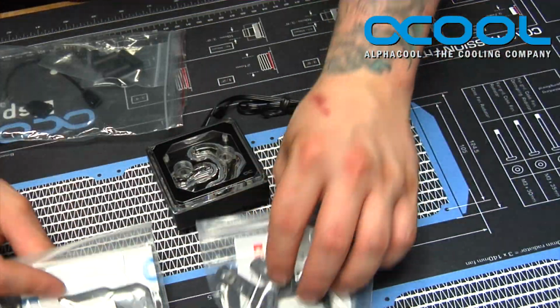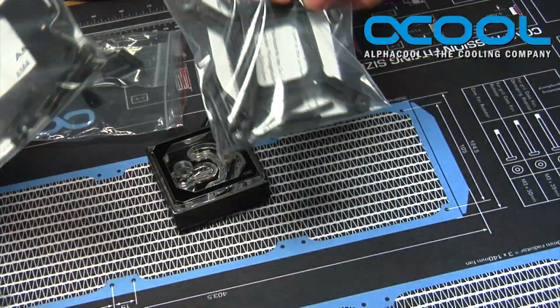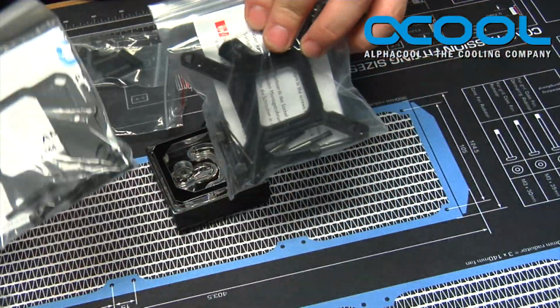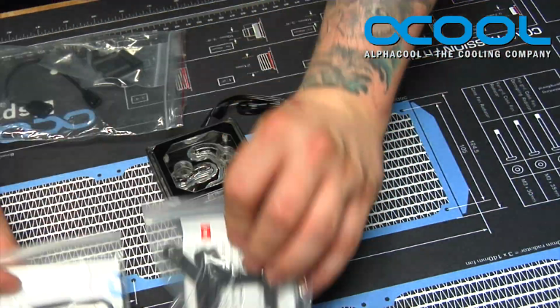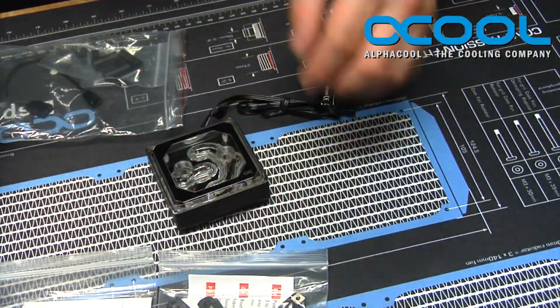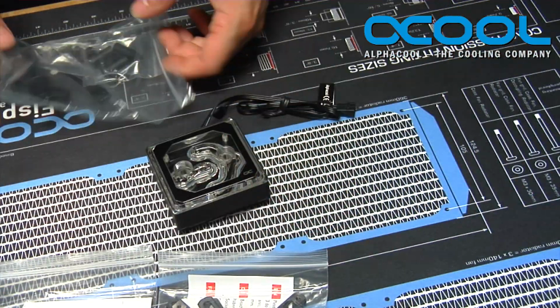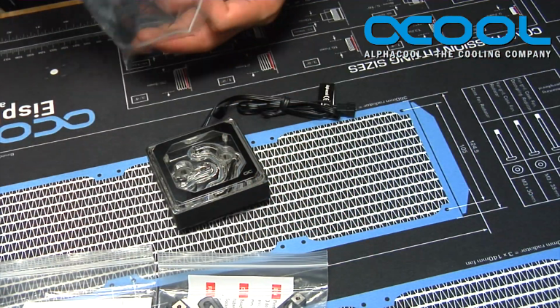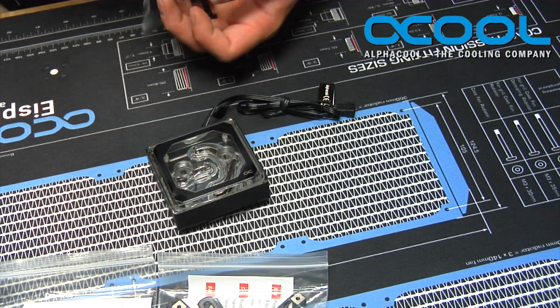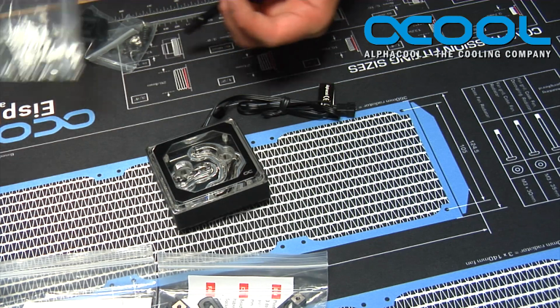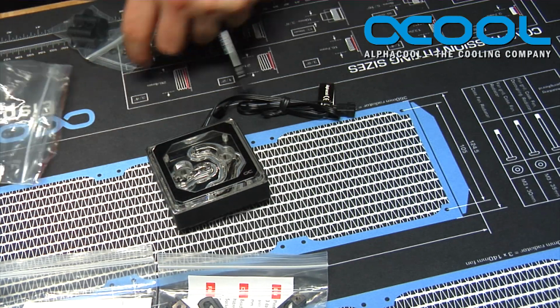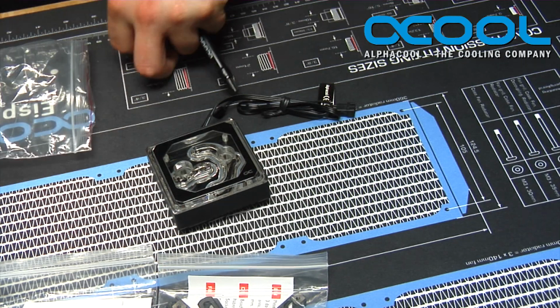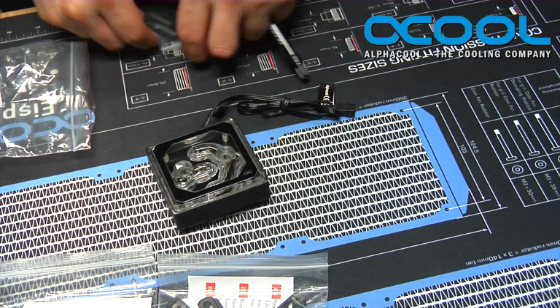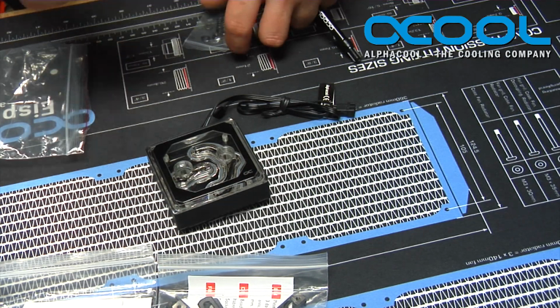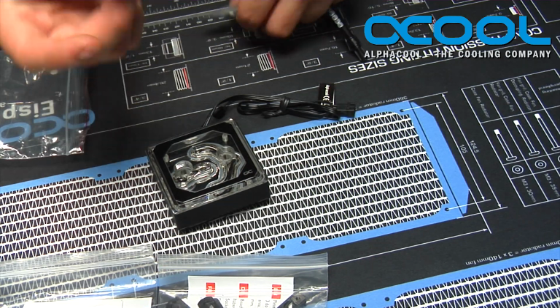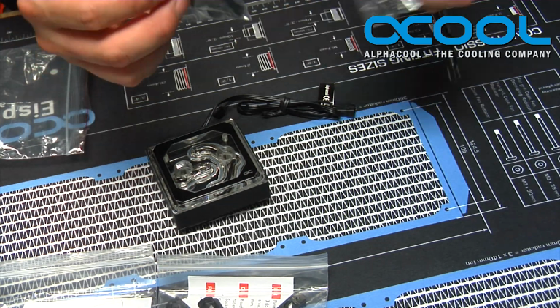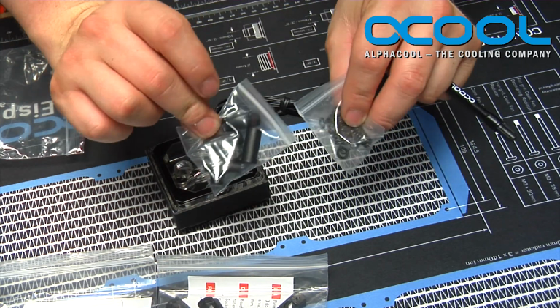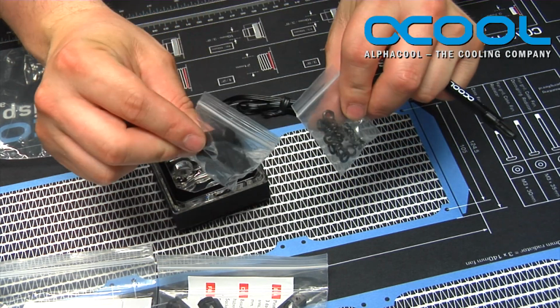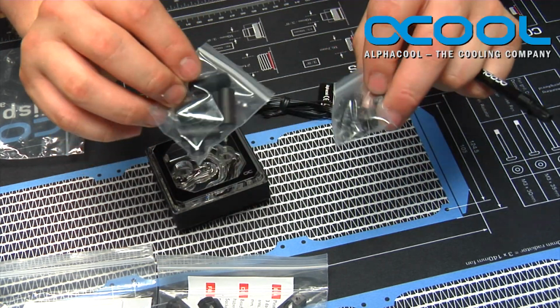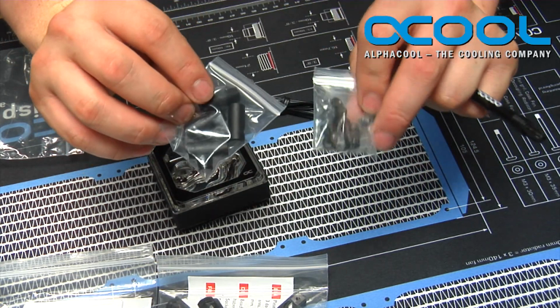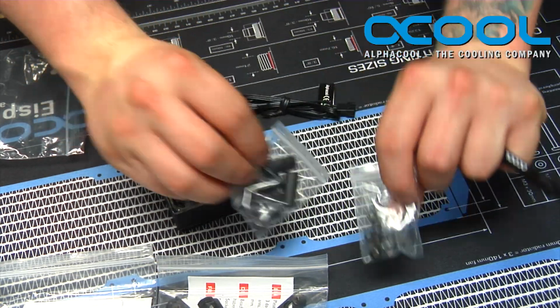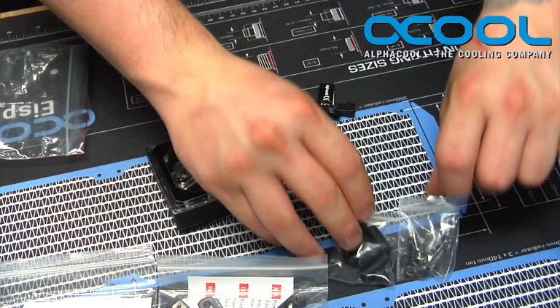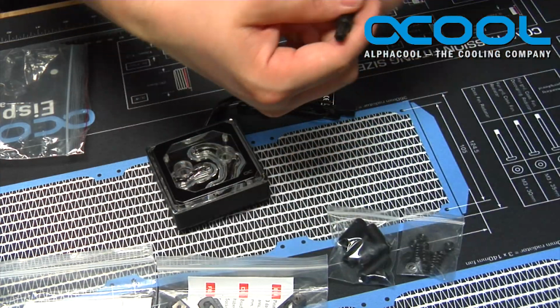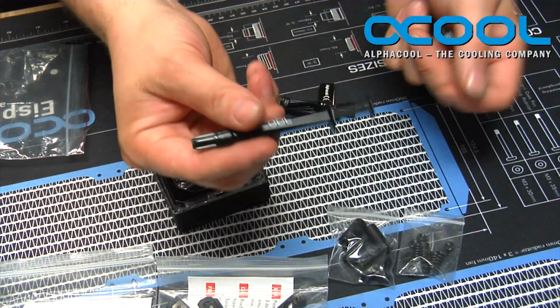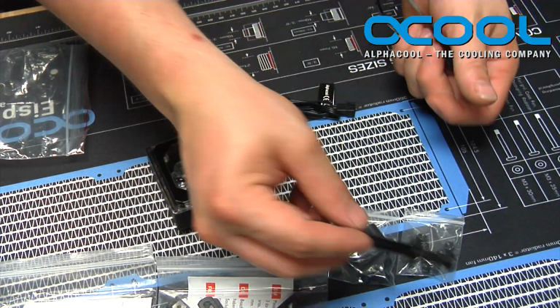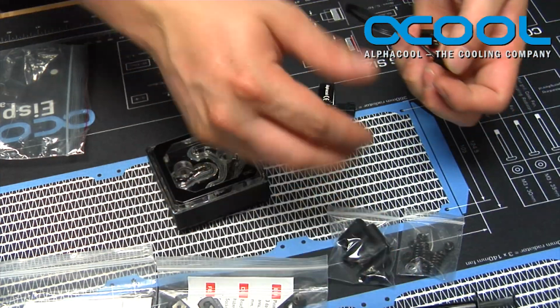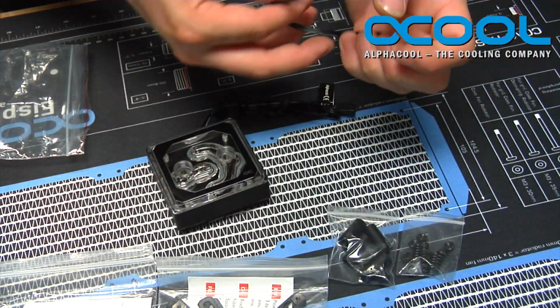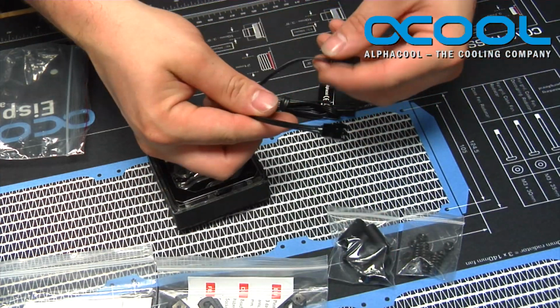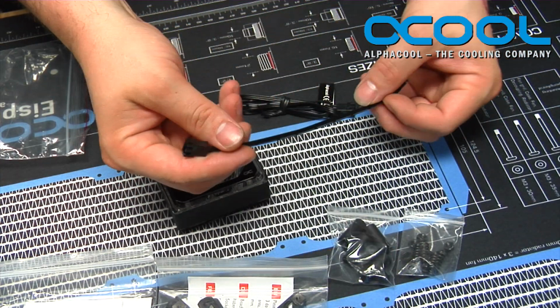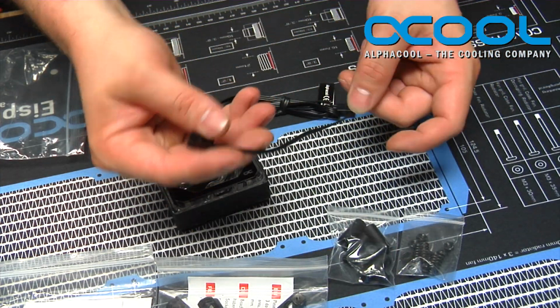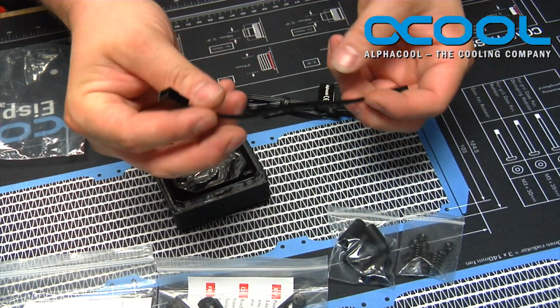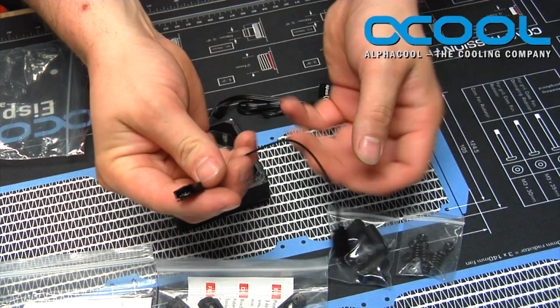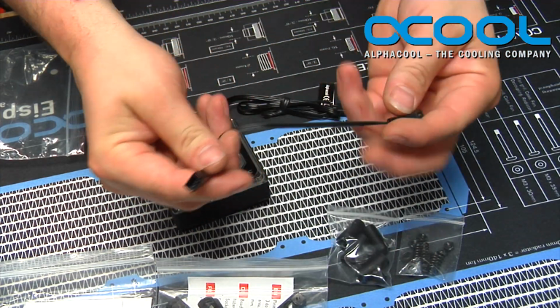There's your AMD and your Intel kits, your thermal paste, your covers, your screw covers, and your springs and hardware. But more importantly, you also have this adapter cable.